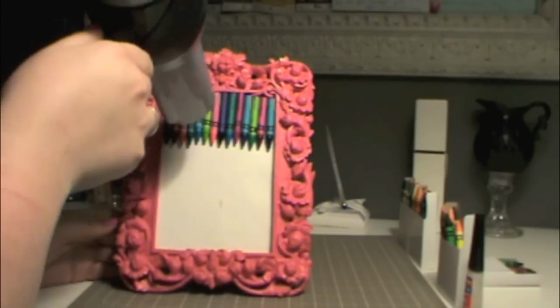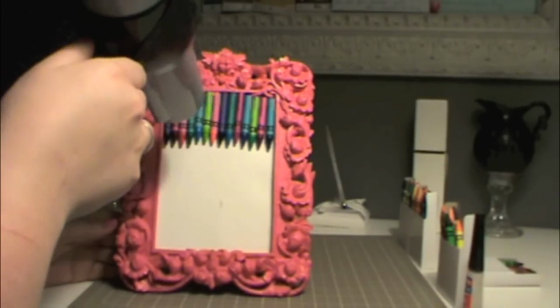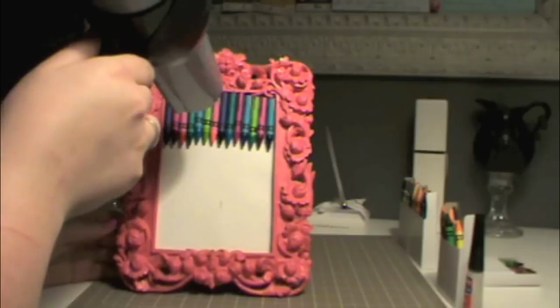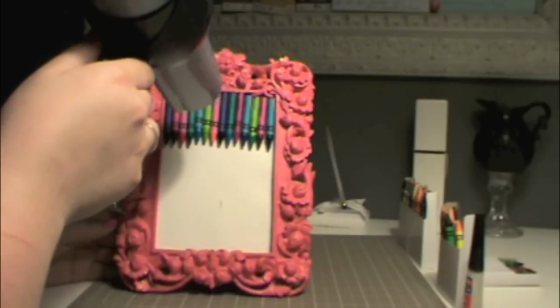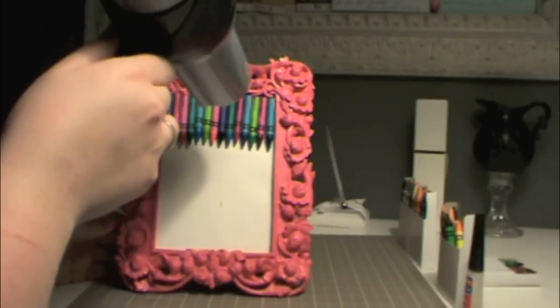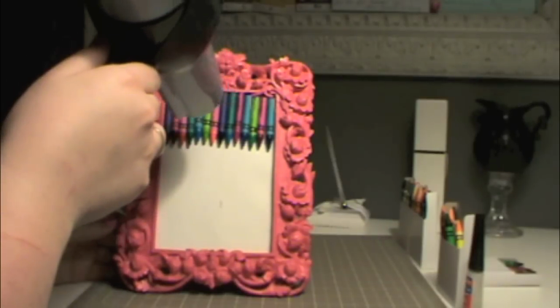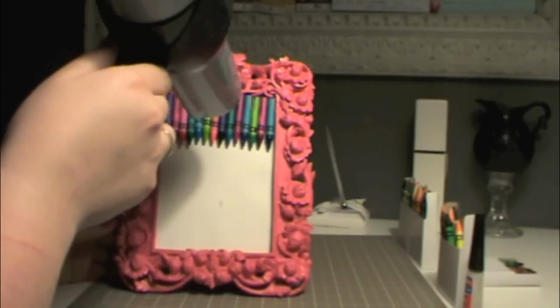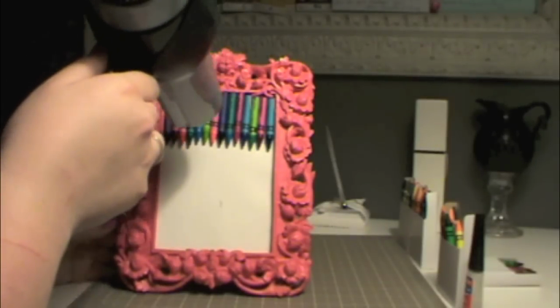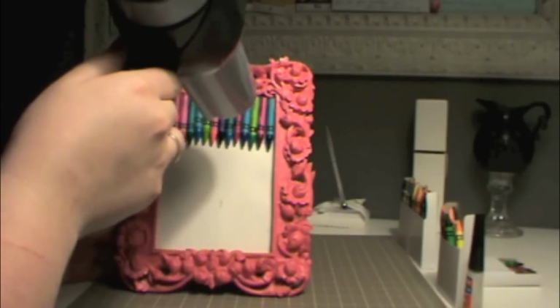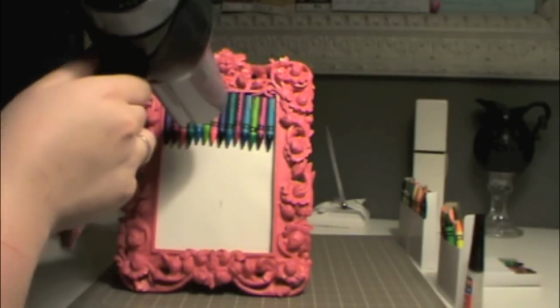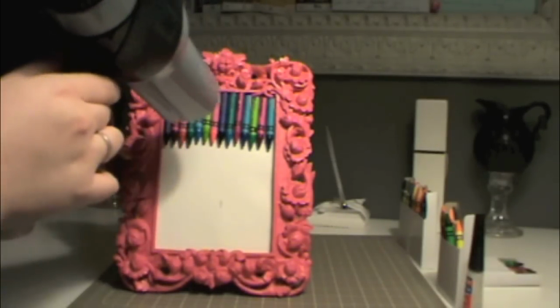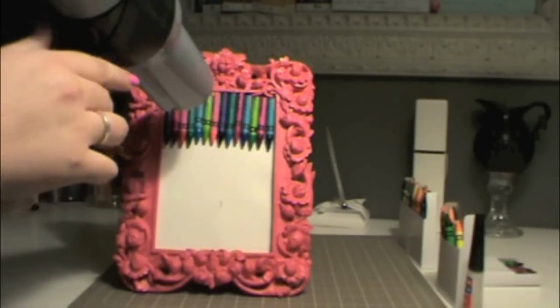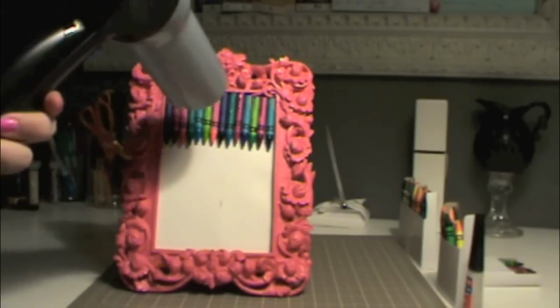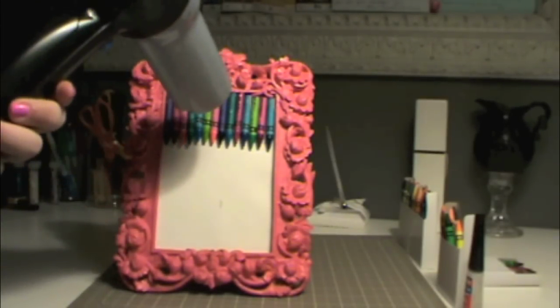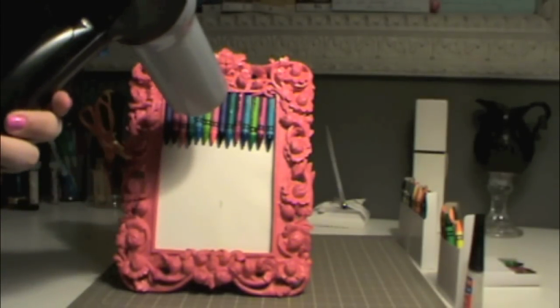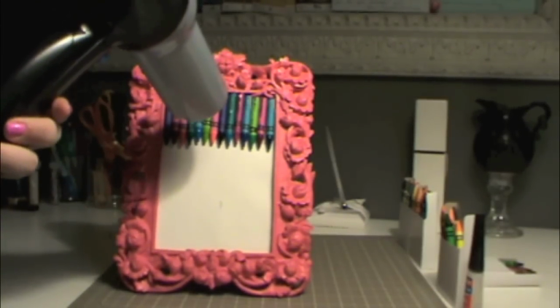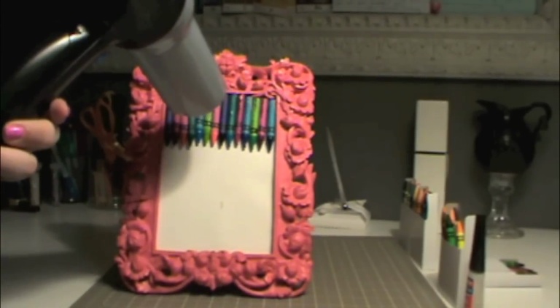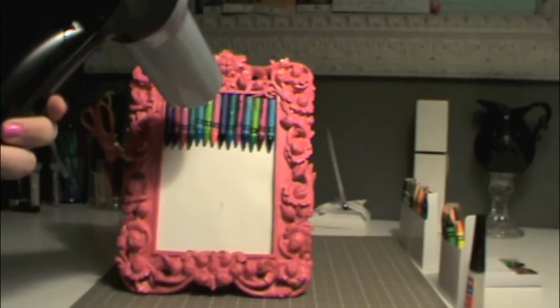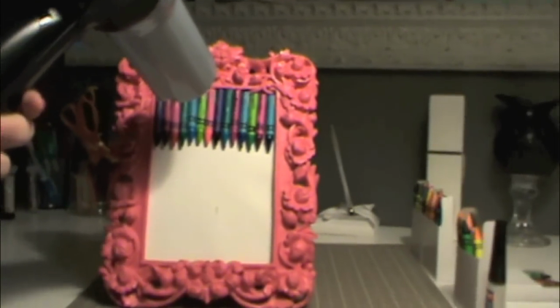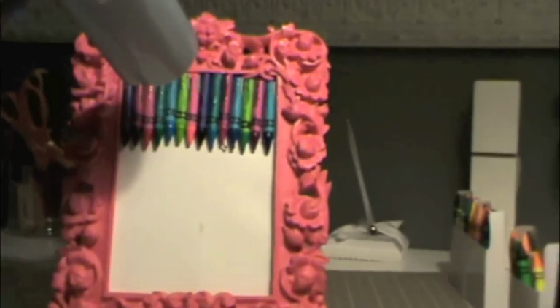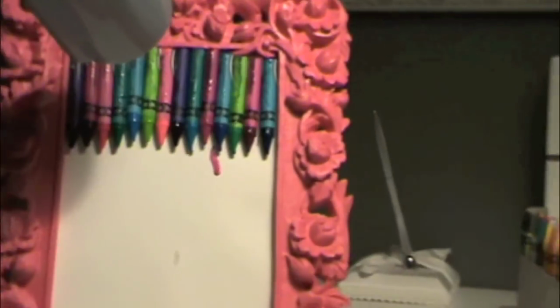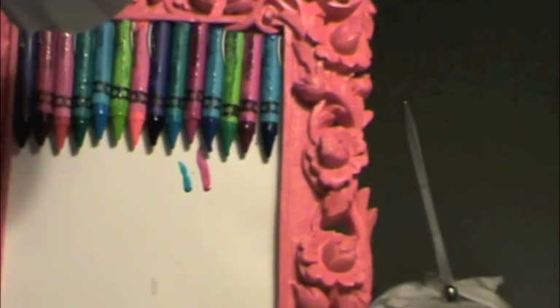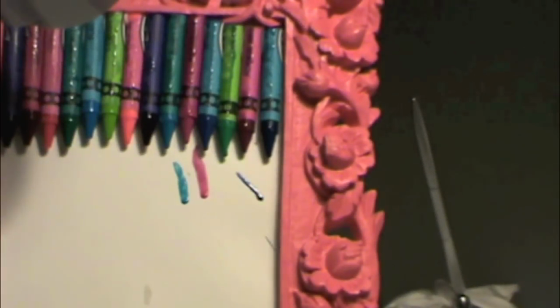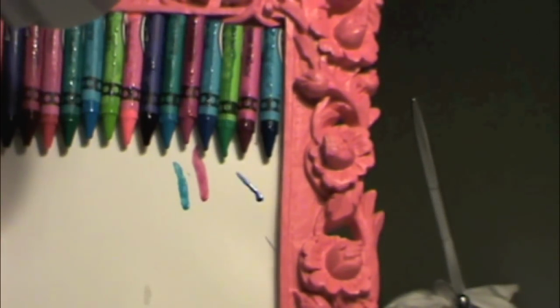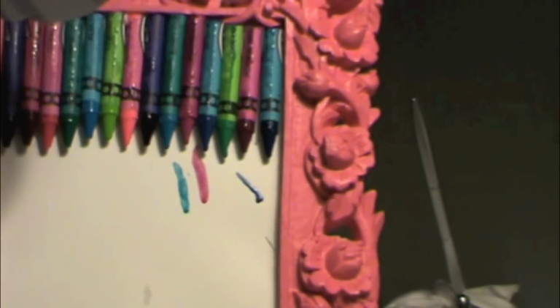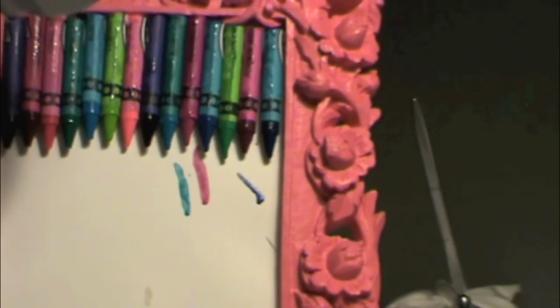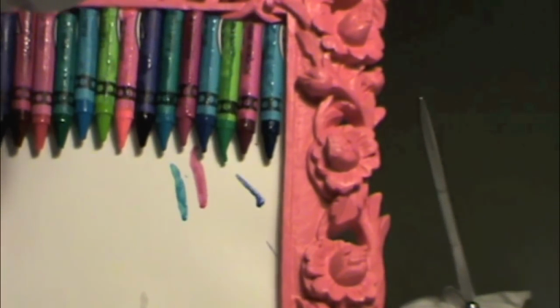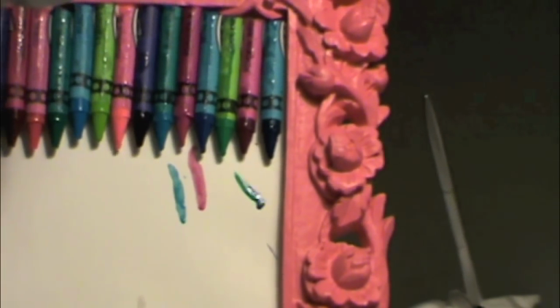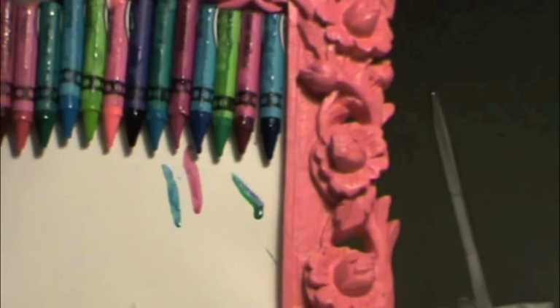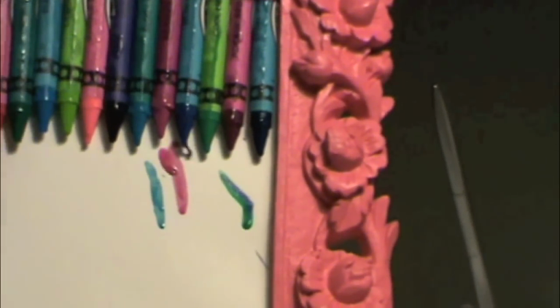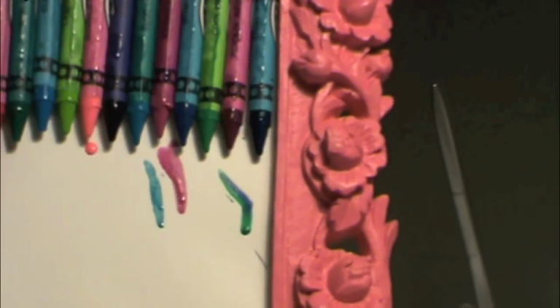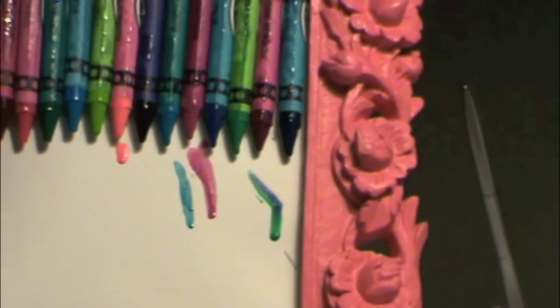At this point, you may be noticing that your crayons are starting to sweat. Let me zoom in and show you what it looks like. As the crayons sweat, that's what makes the color drip off the end.